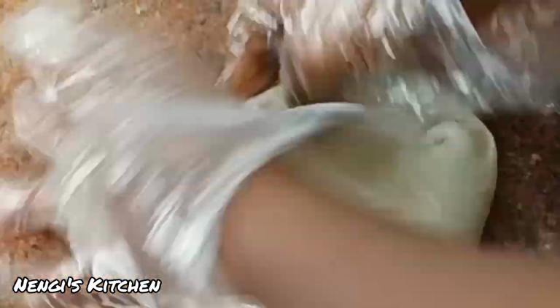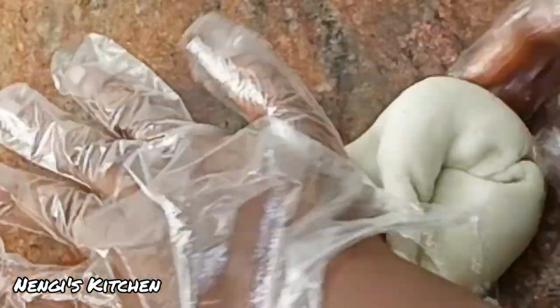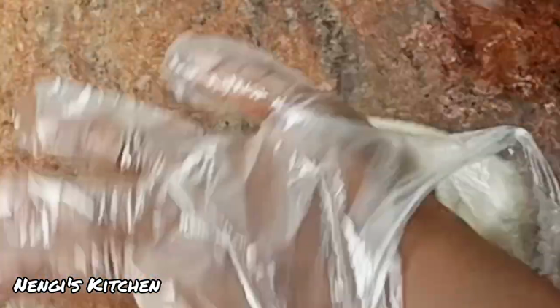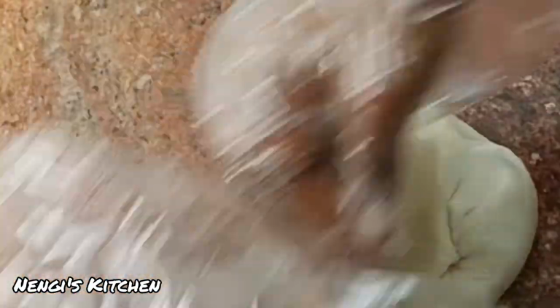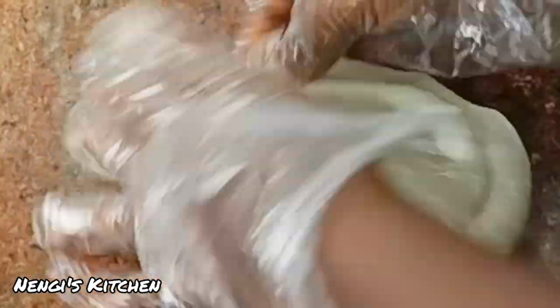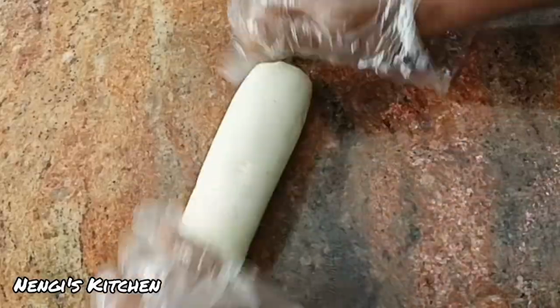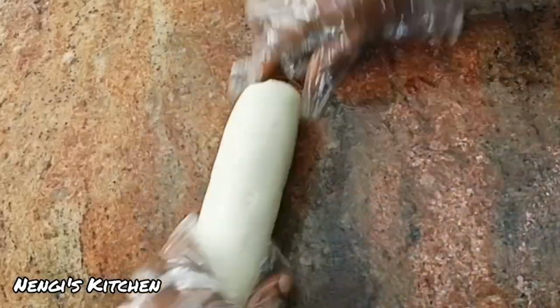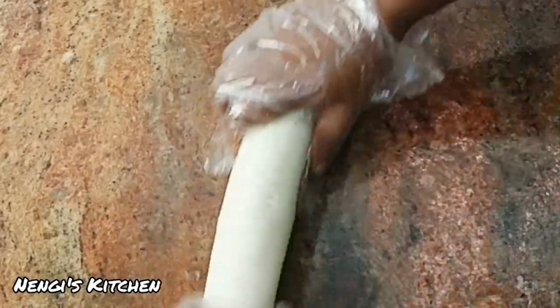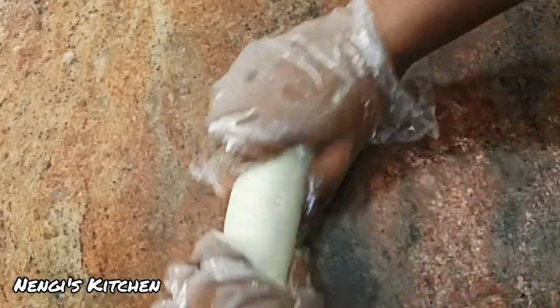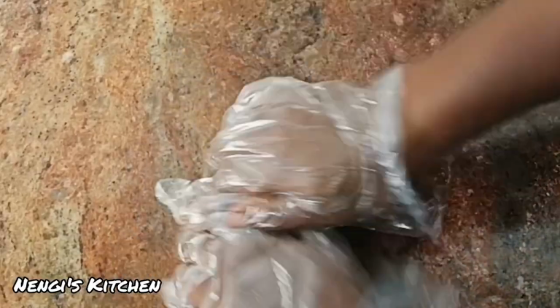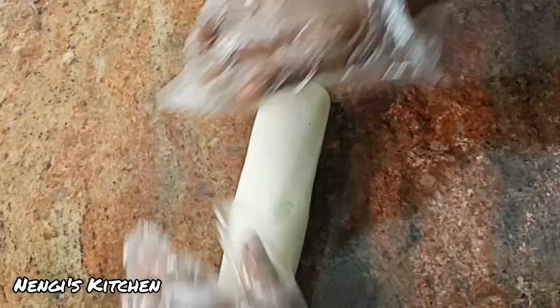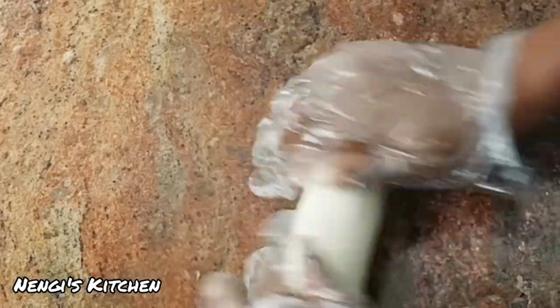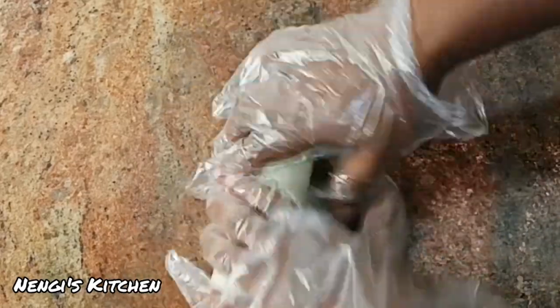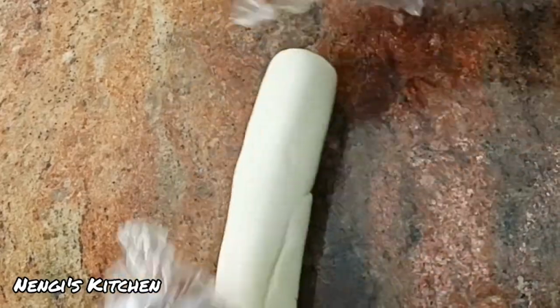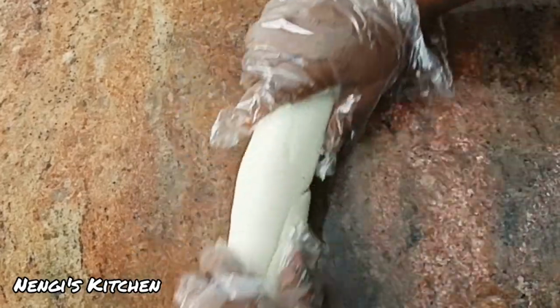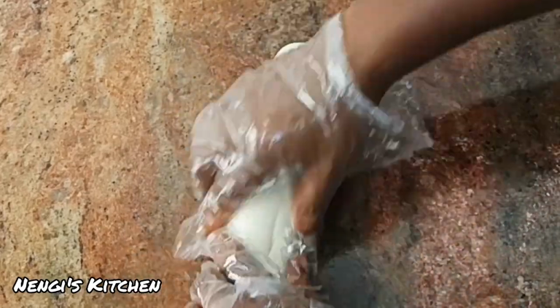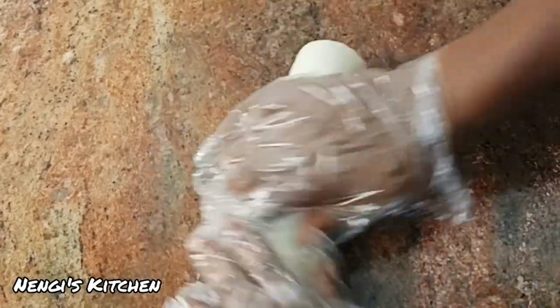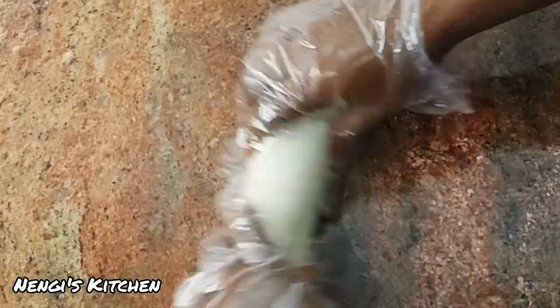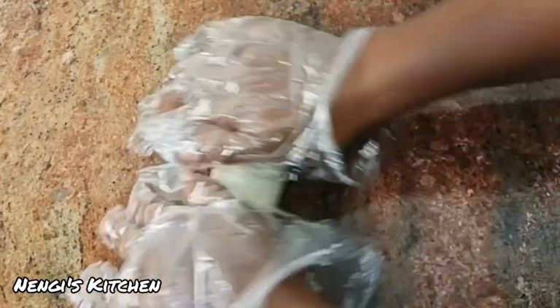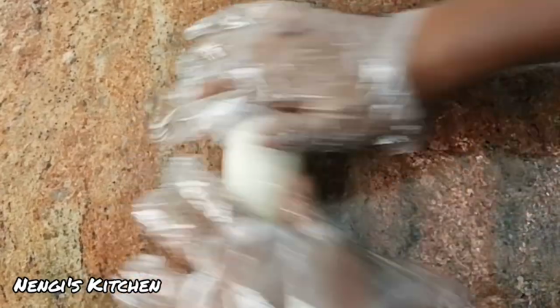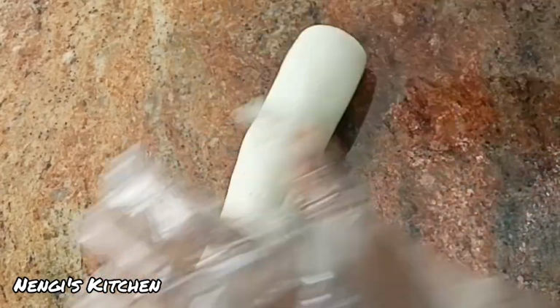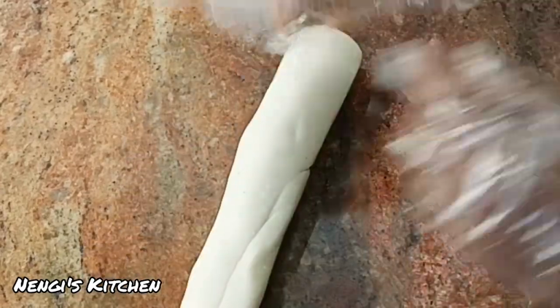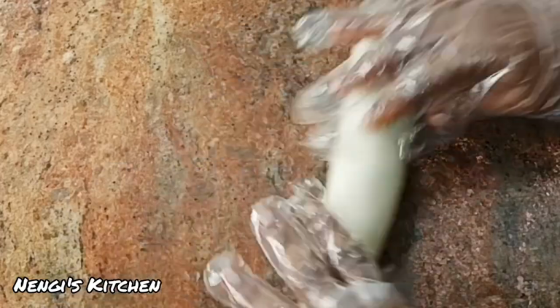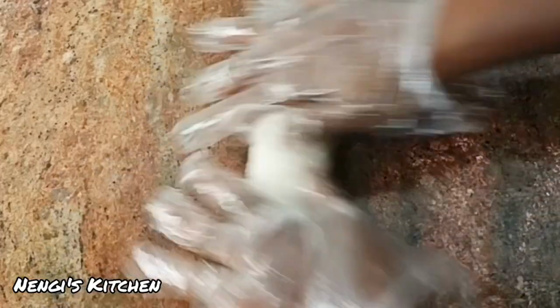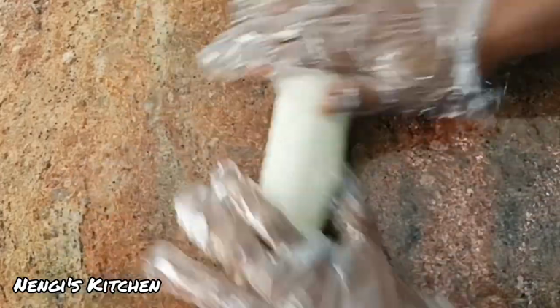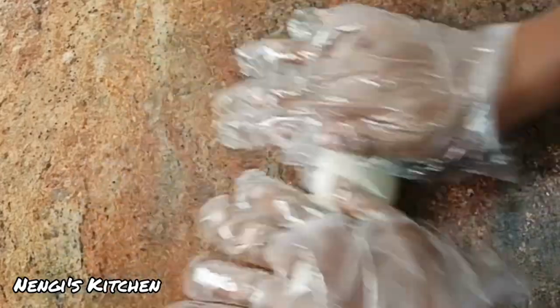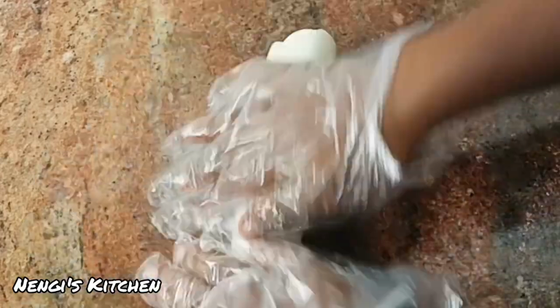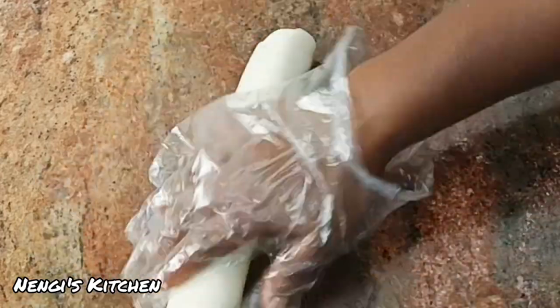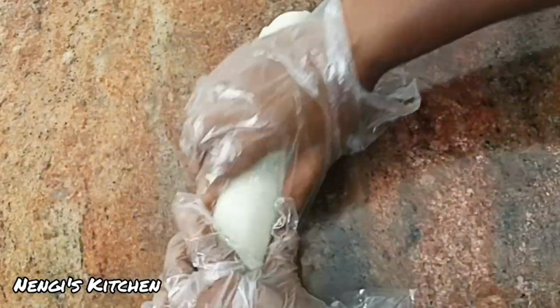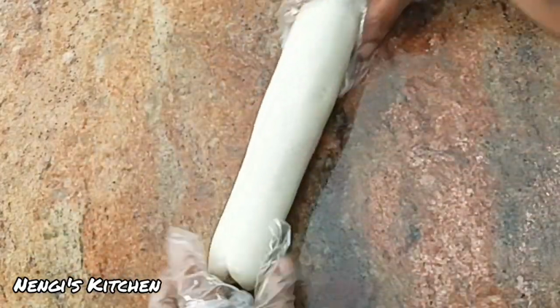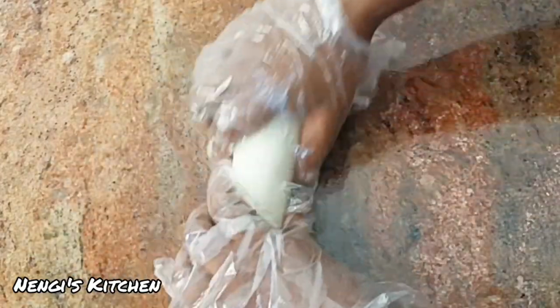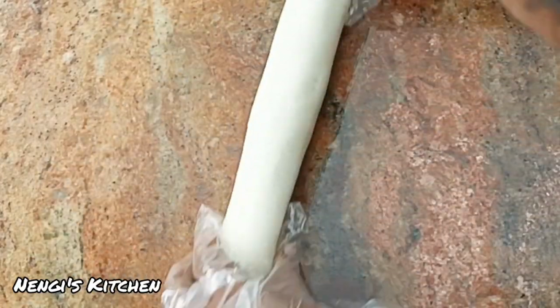If you're conversant with Nigerian food, you should know fufu is what we use to swallow our soup — but this one is not for swallowing. This one is for our lecture today. Welcome, welcome, welcome — today we are making a salt shaker.